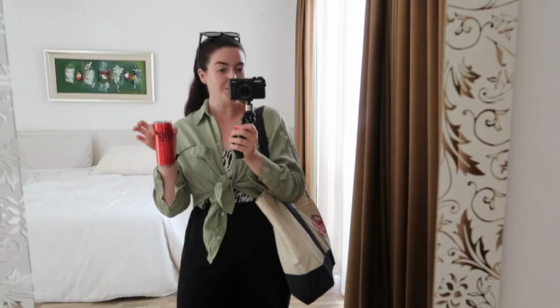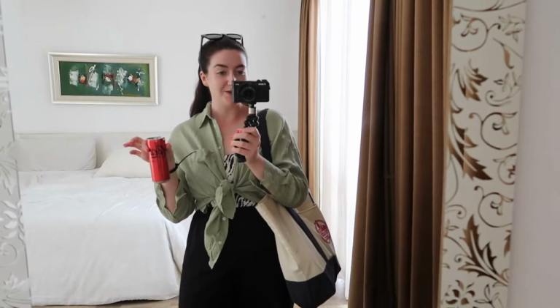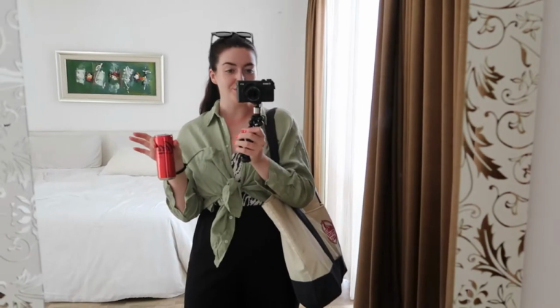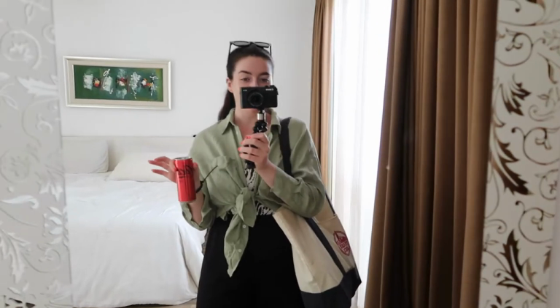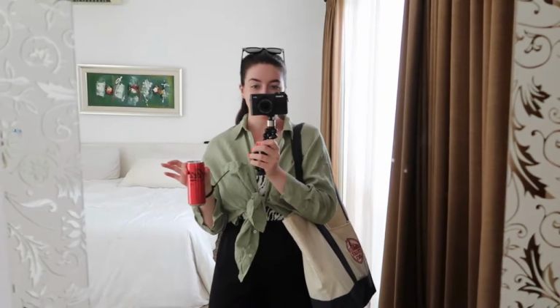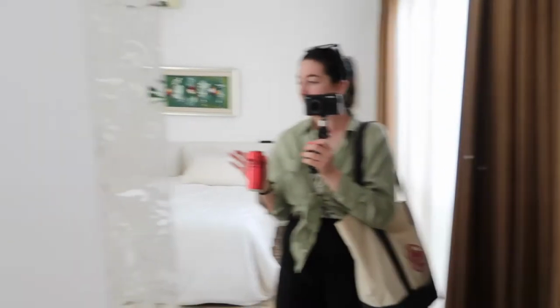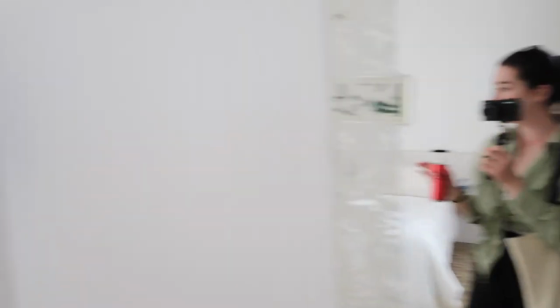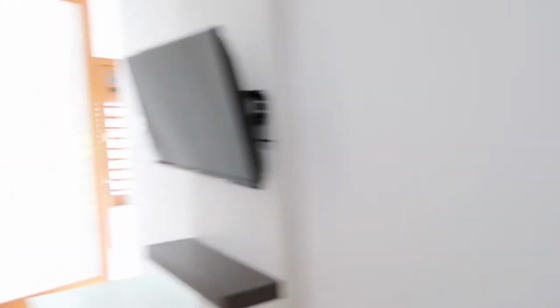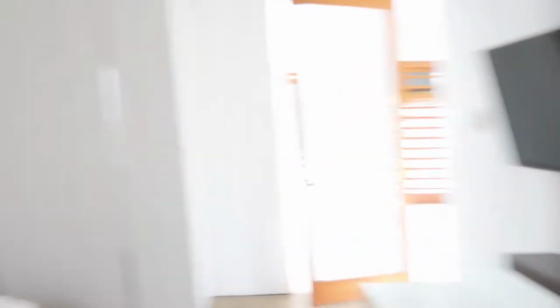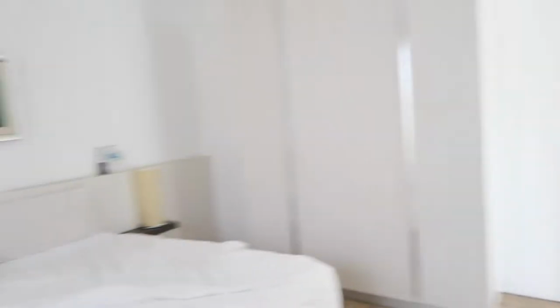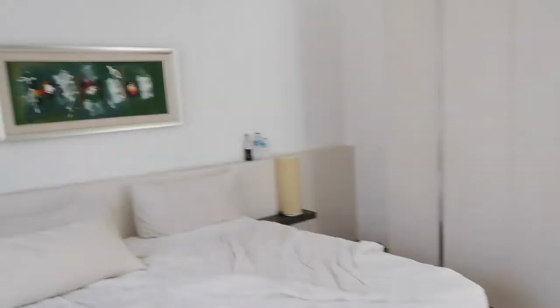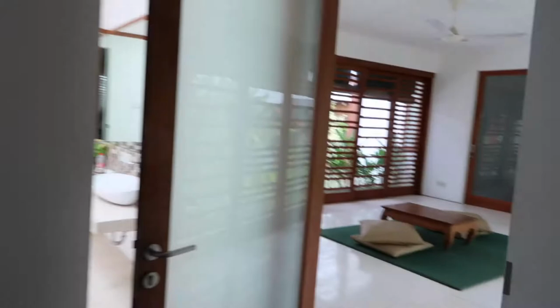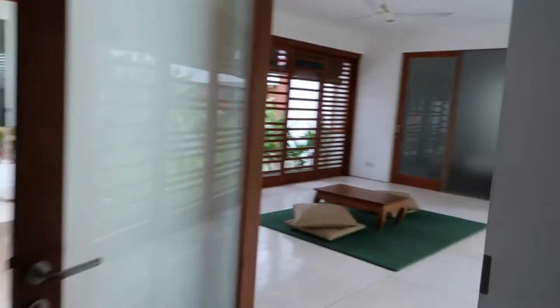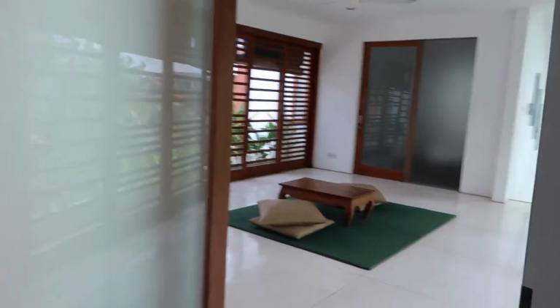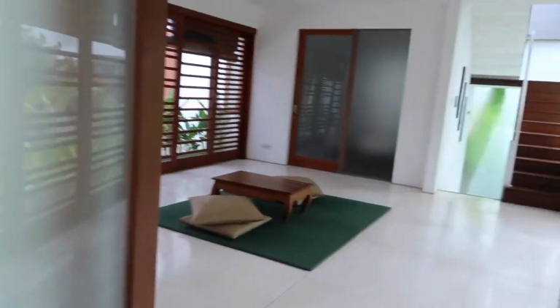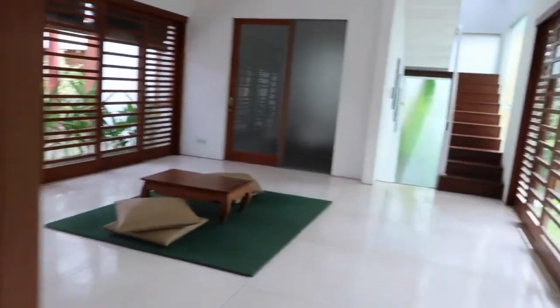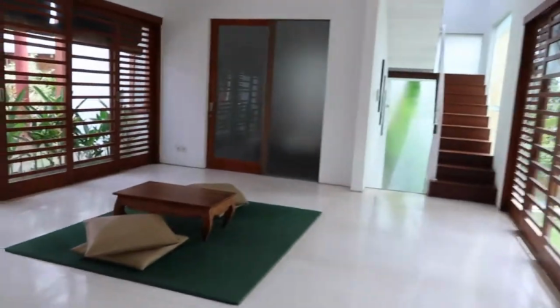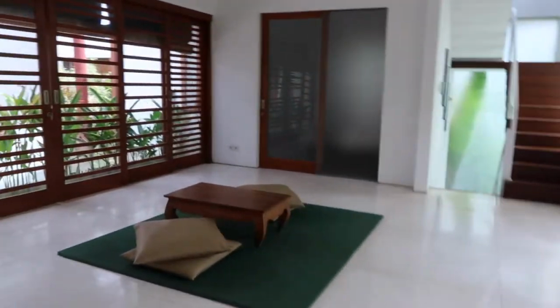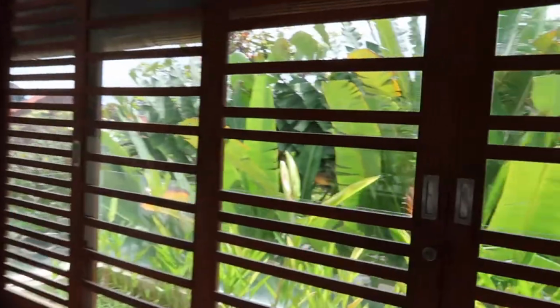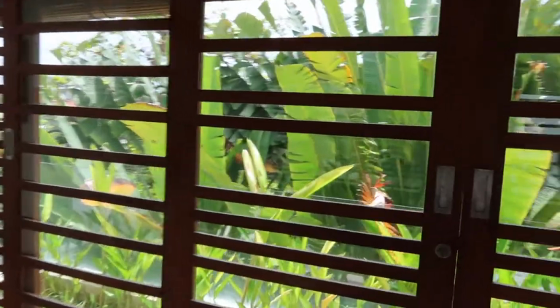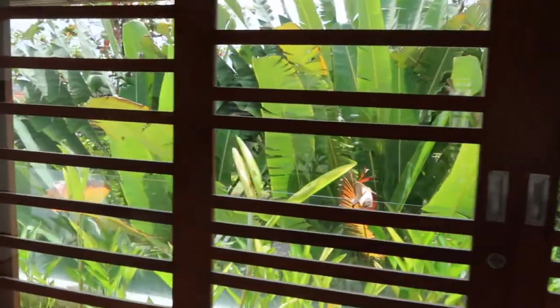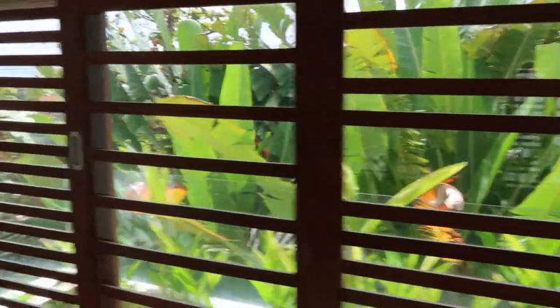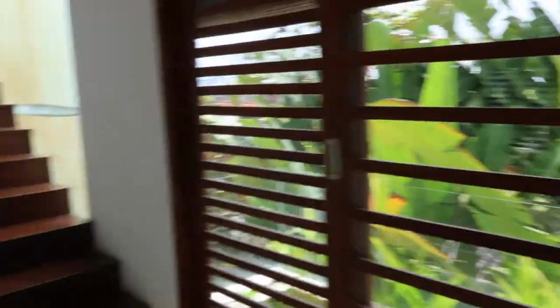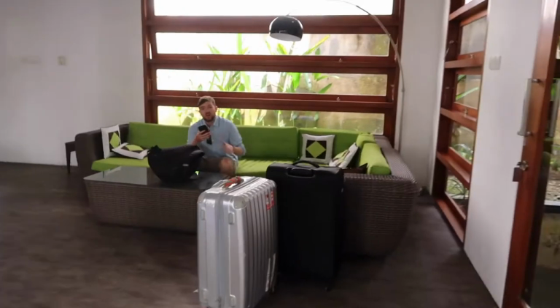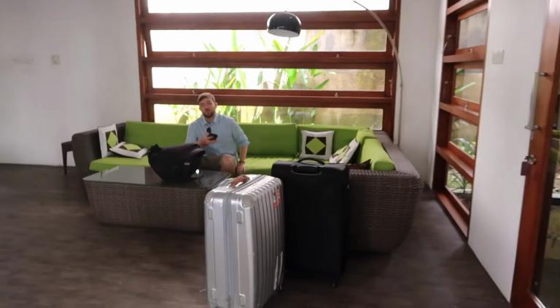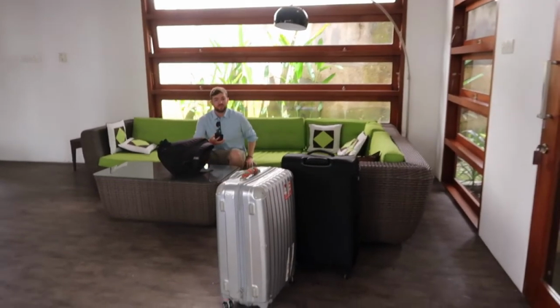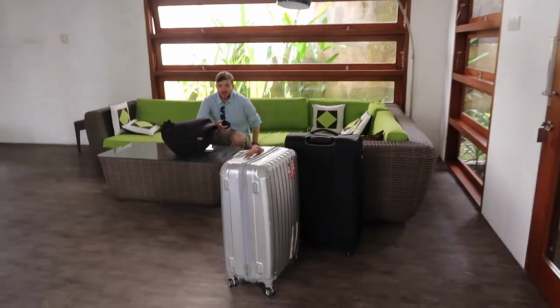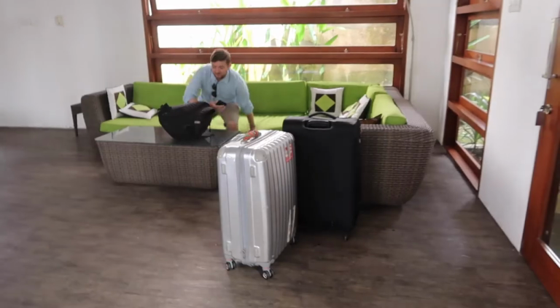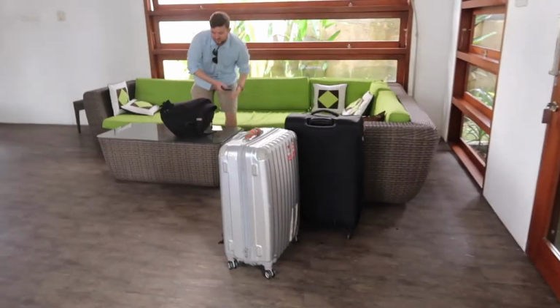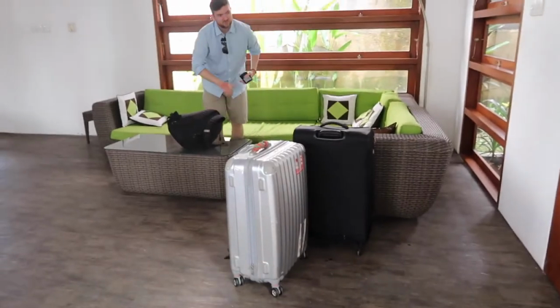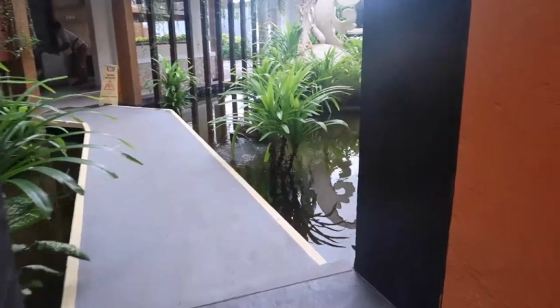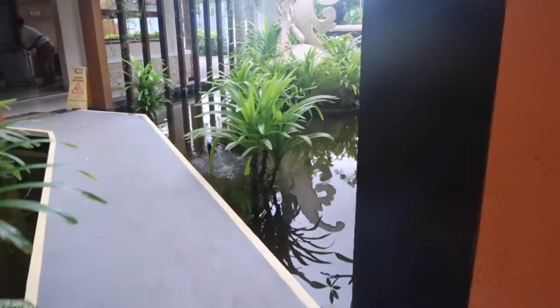Say bye to our first Bali villa. And we're all packed and ready to head to Ubud.